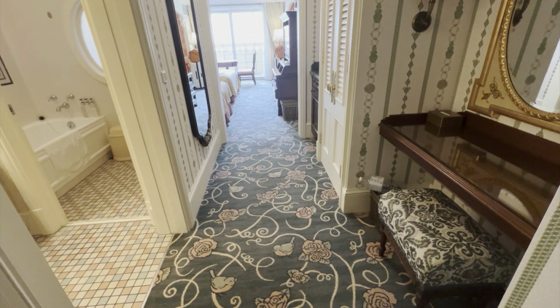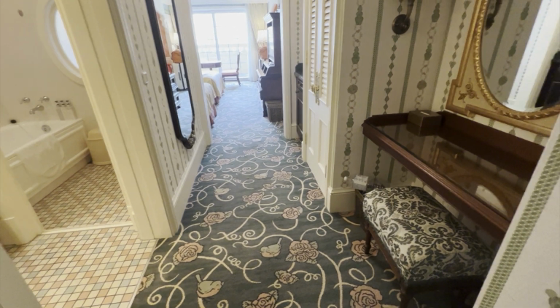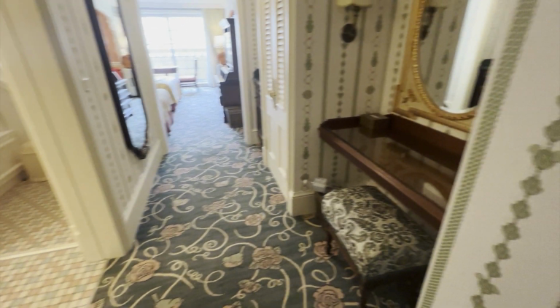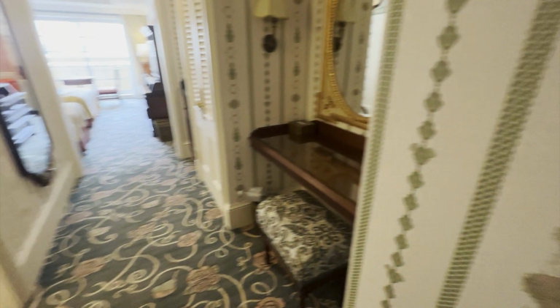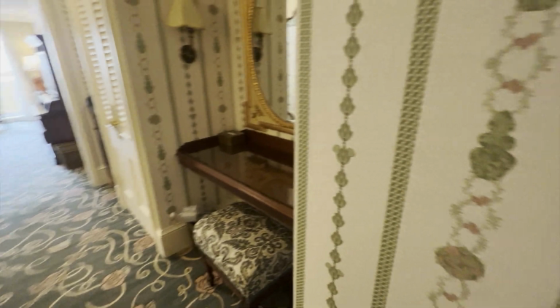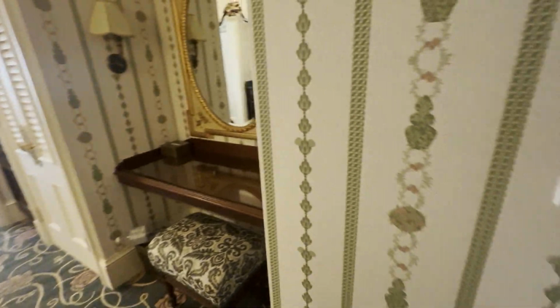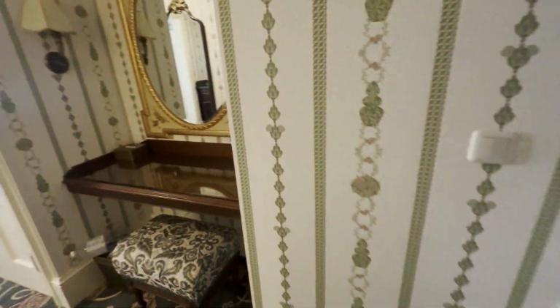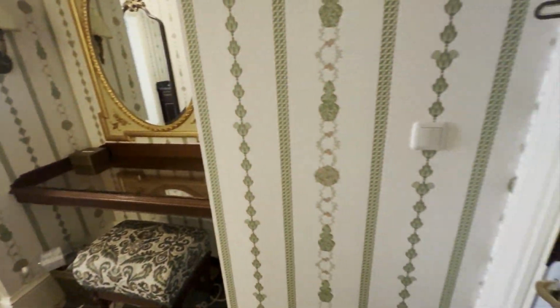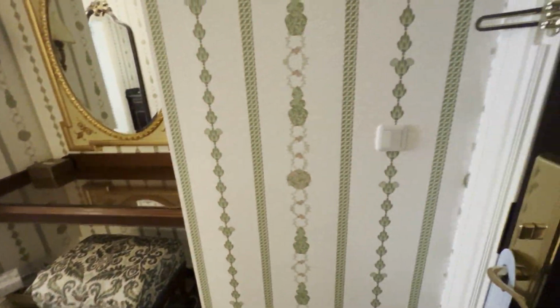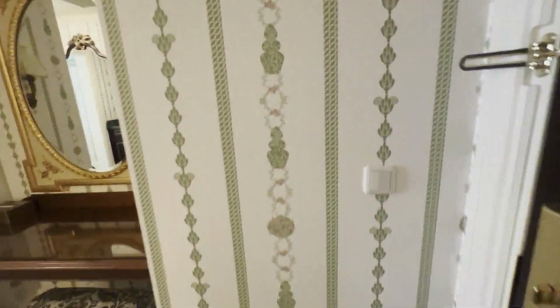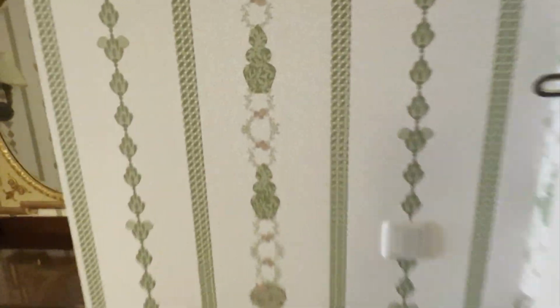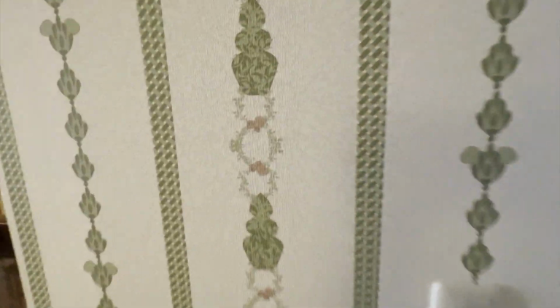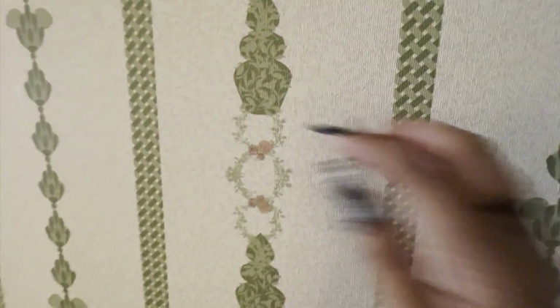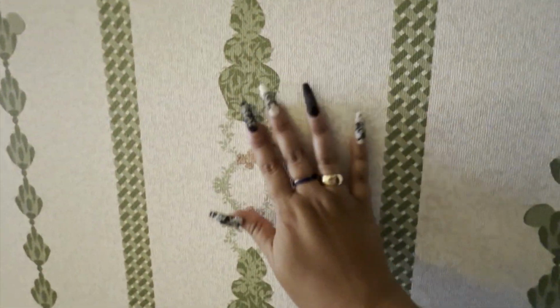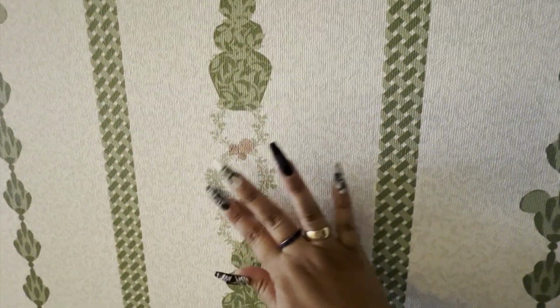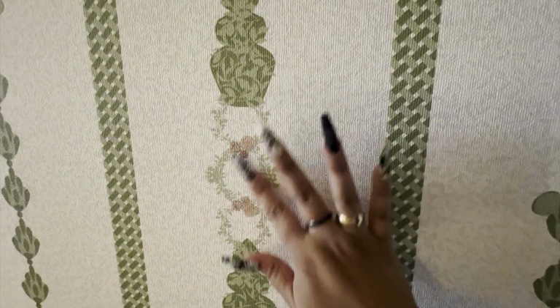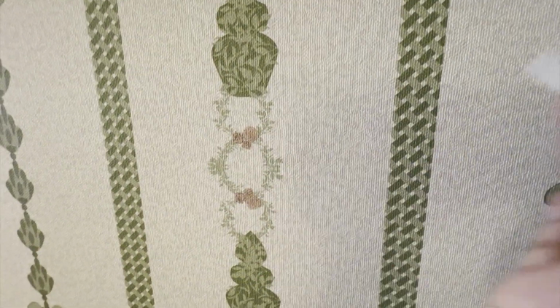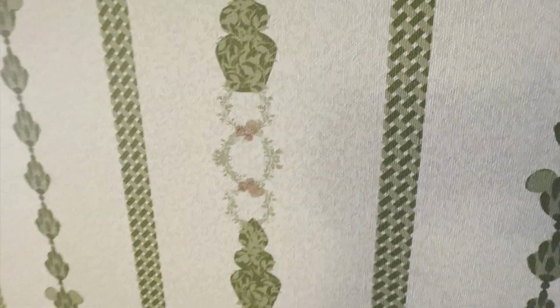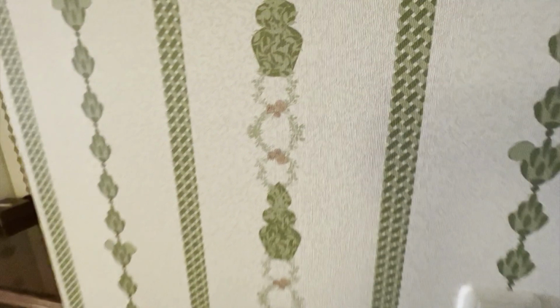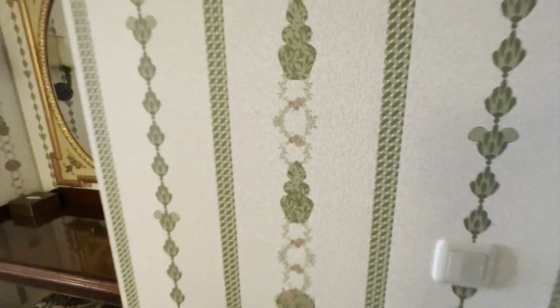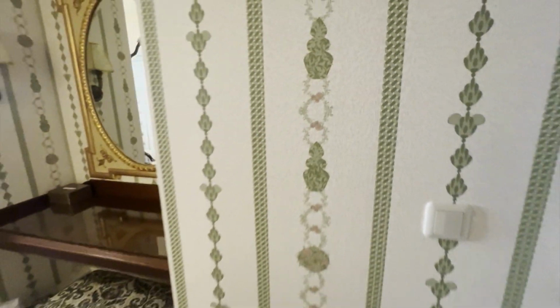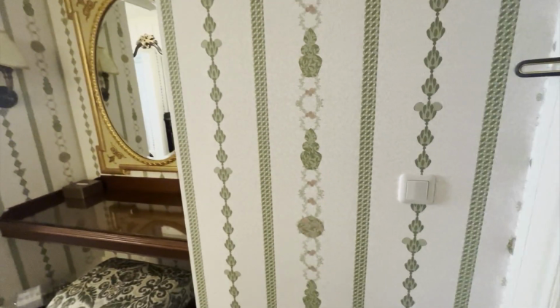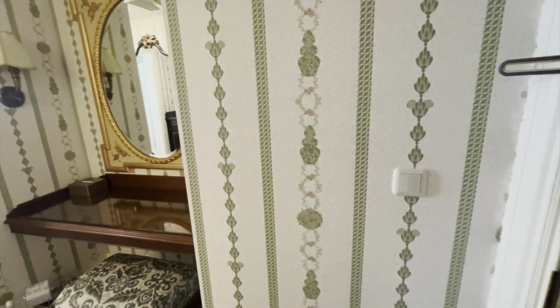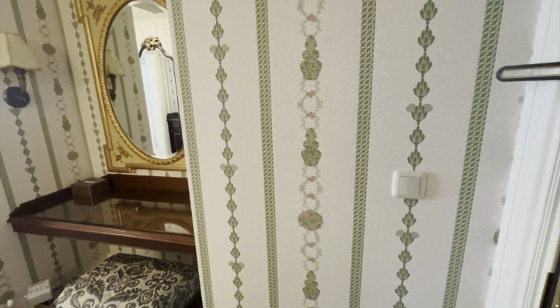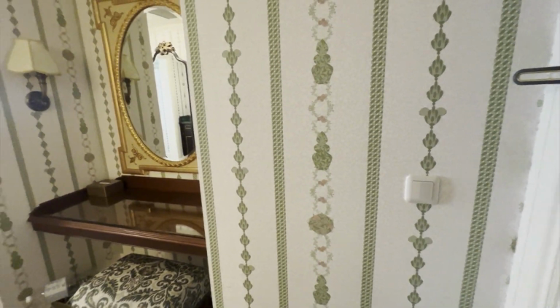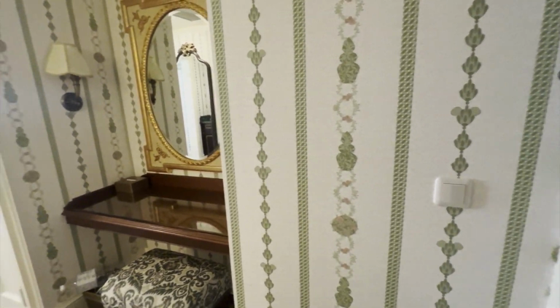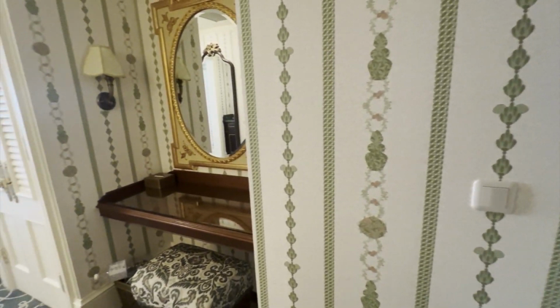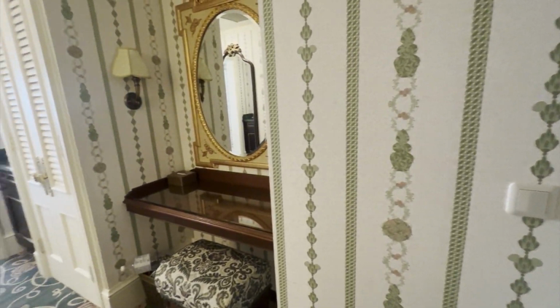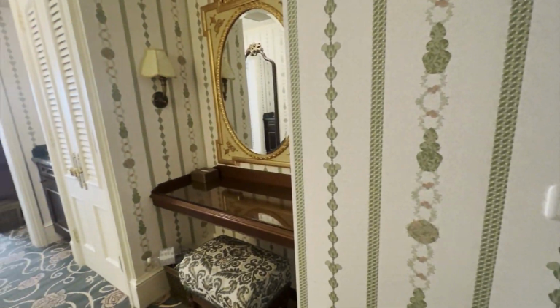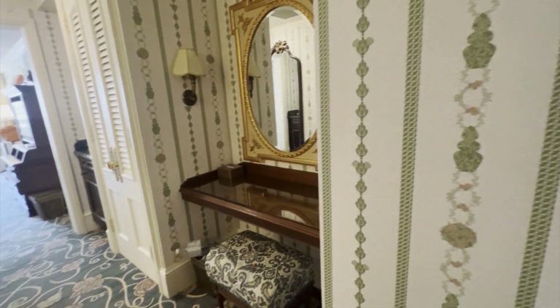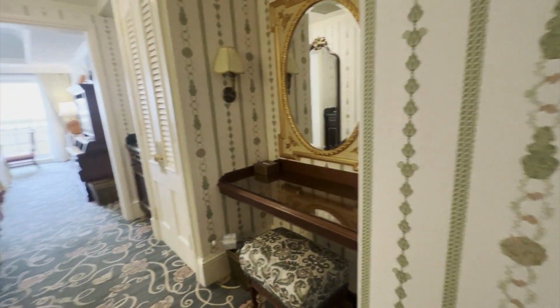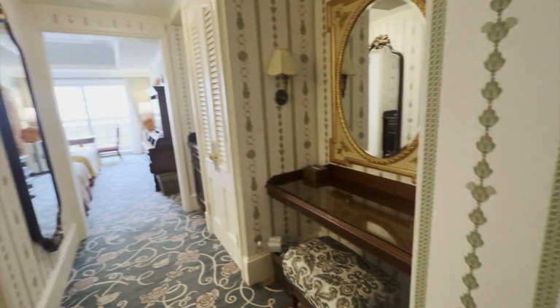Look at how beautiful this is. Look at the wallpaper — it's got a gorgeous texture on it. This is Victorian themed, very much like the Grand Floridian.